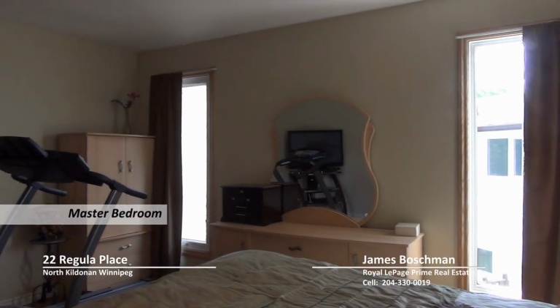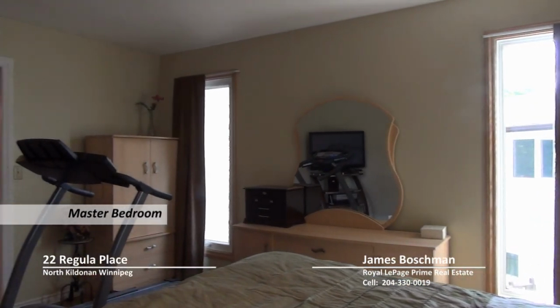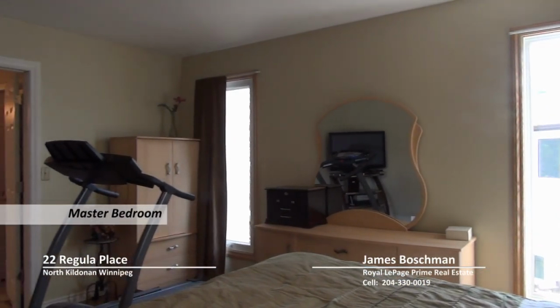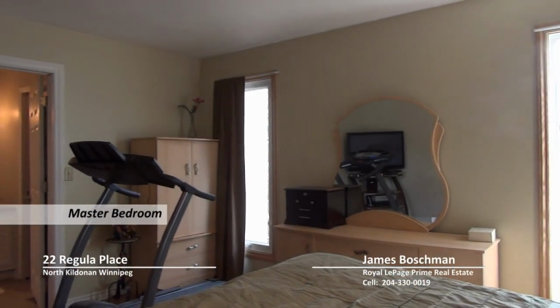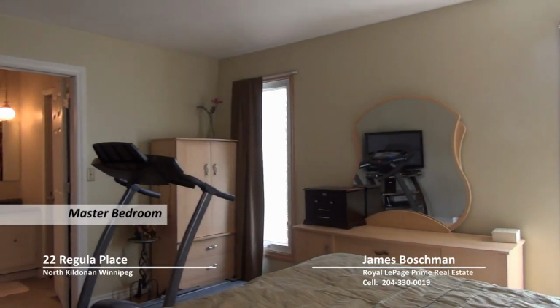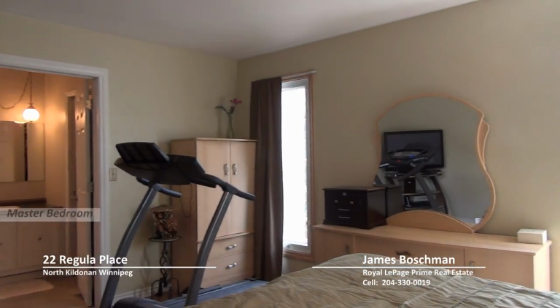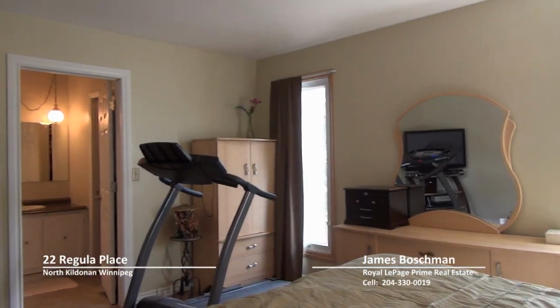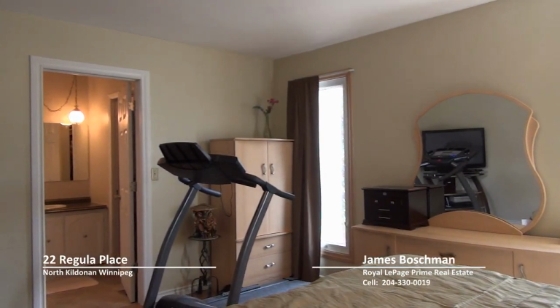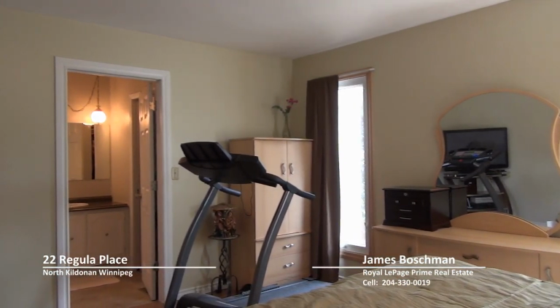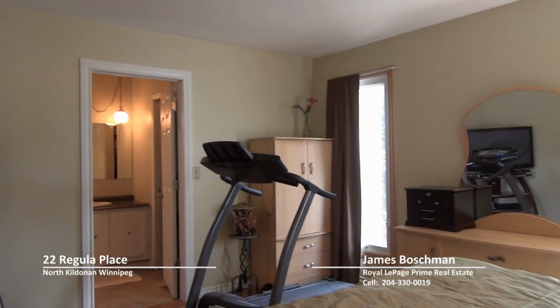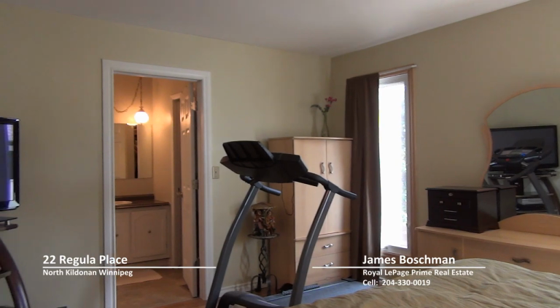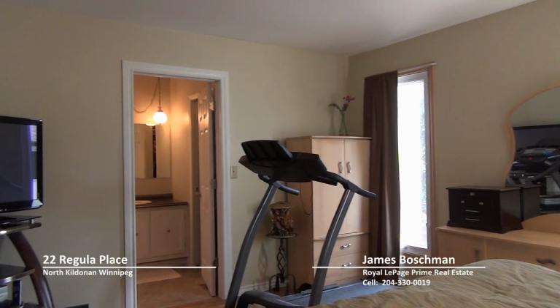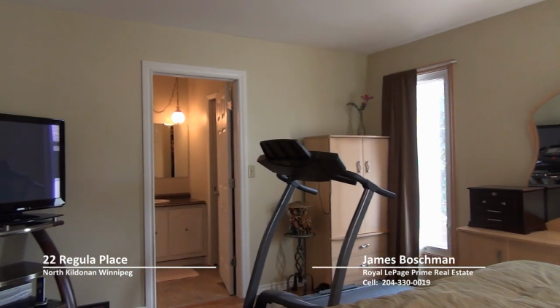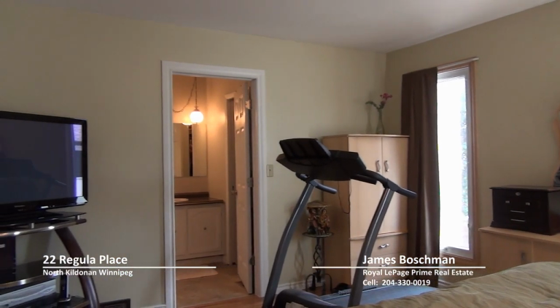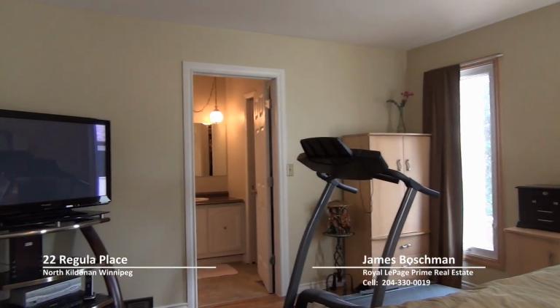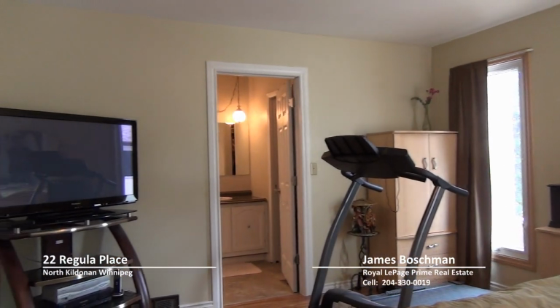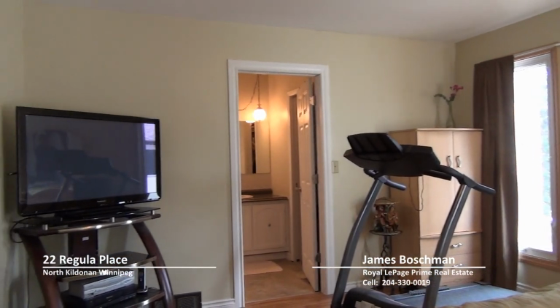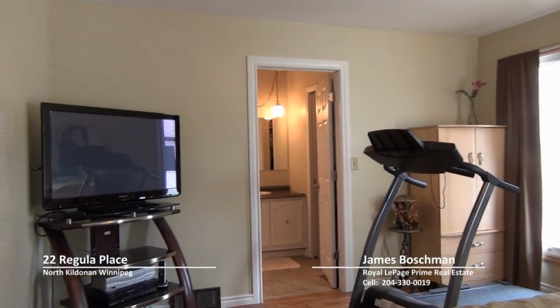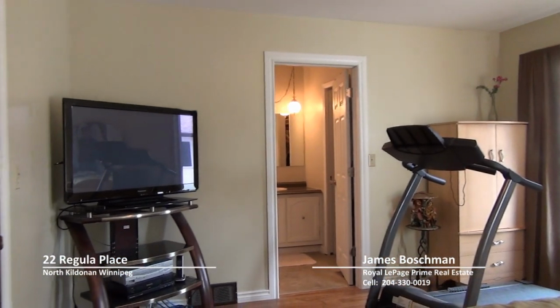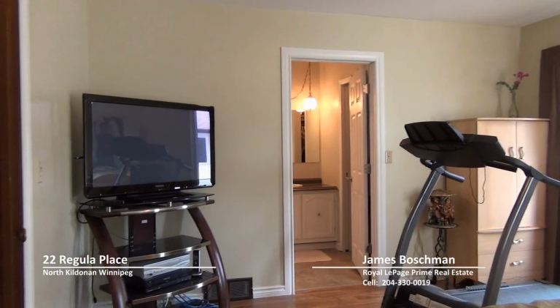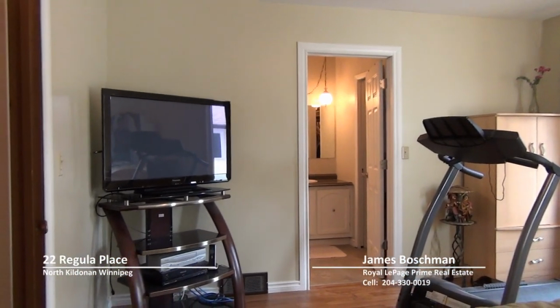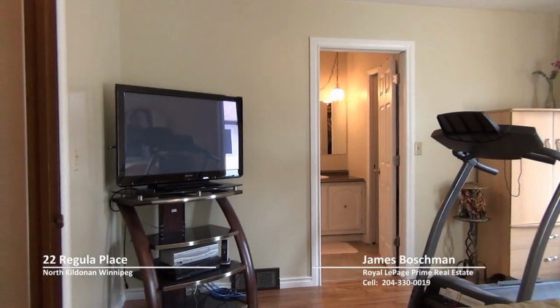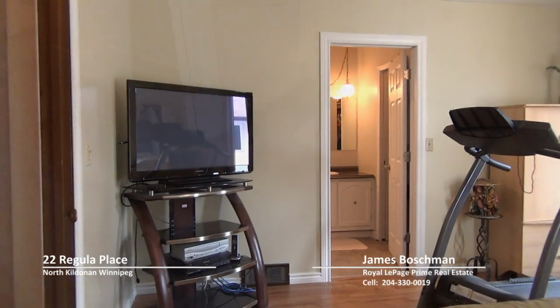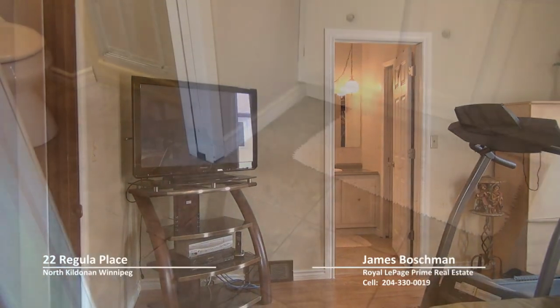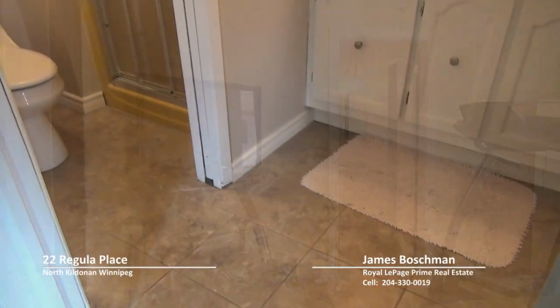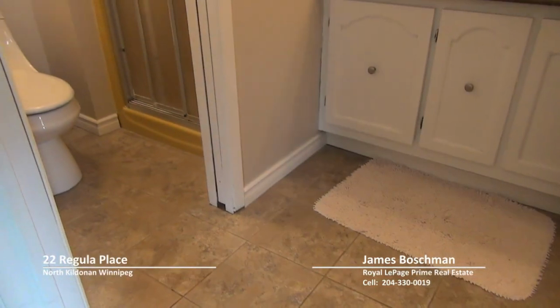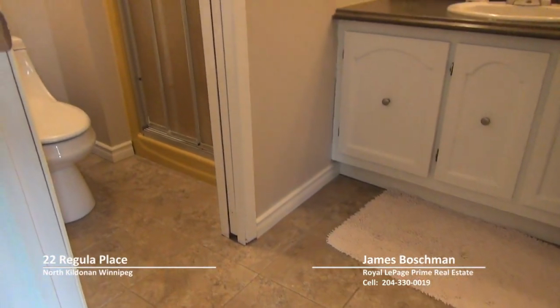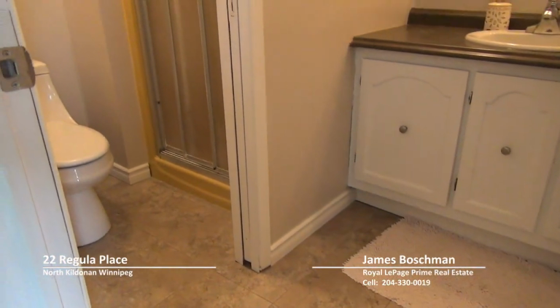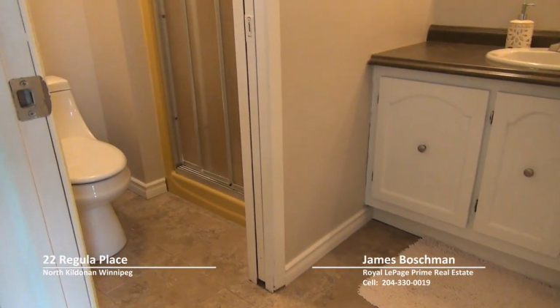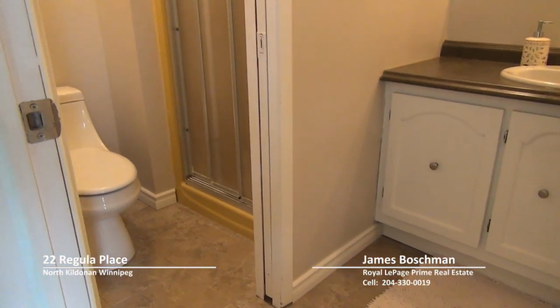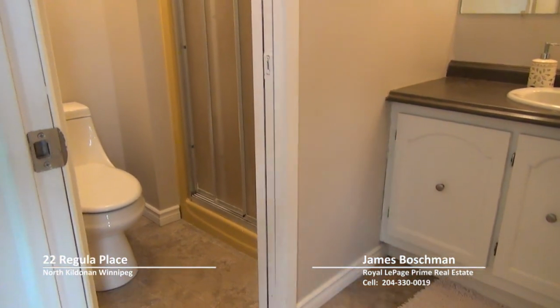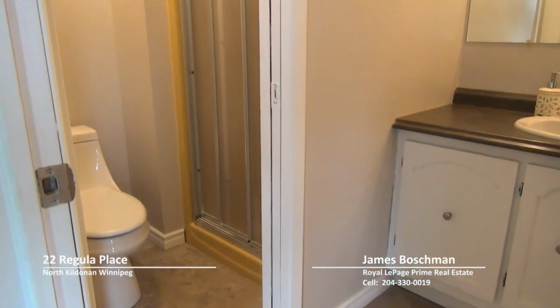The second level of this Cape Cod style home really has a lot of space — four massive bedrooms, a four piece bath, and in the master bedroom you have your own three piece en suite.